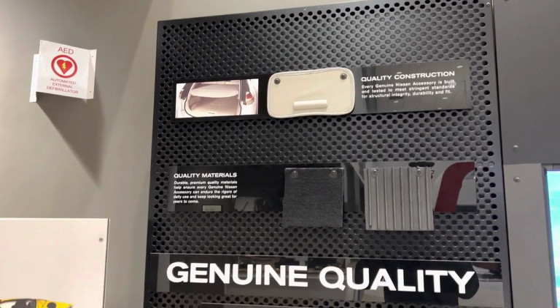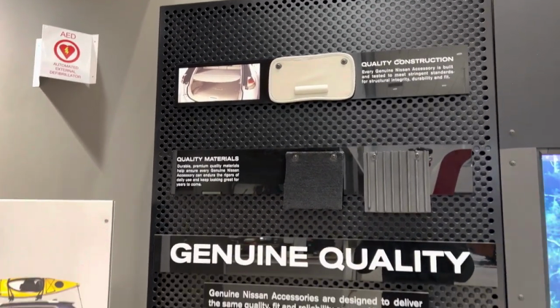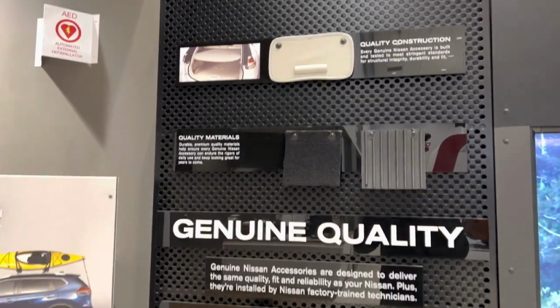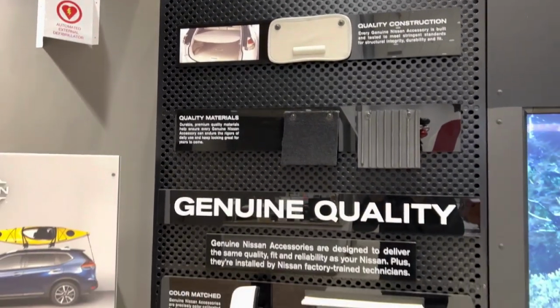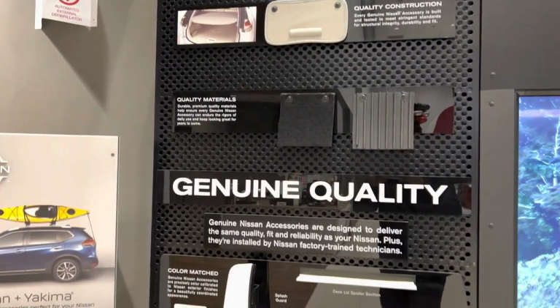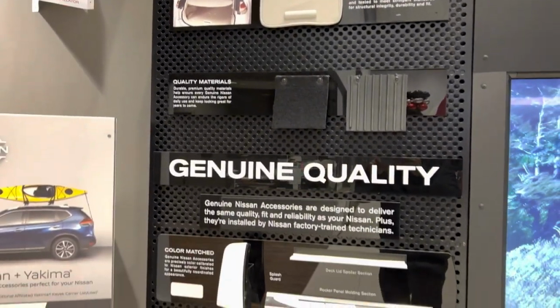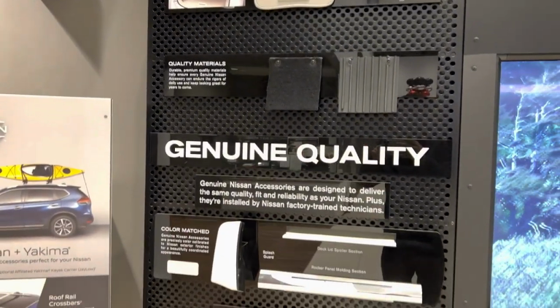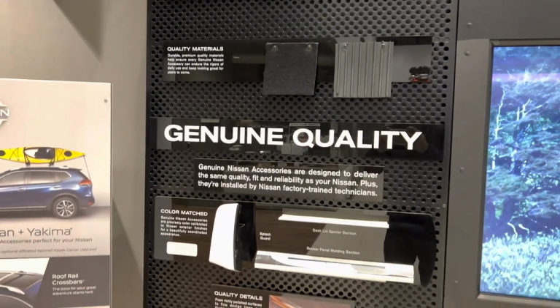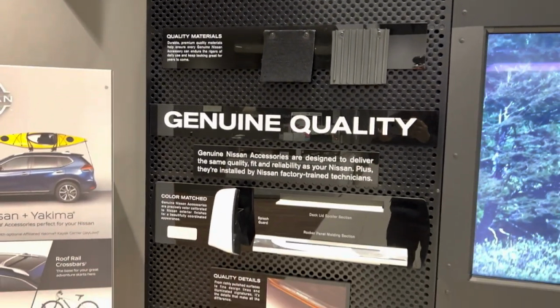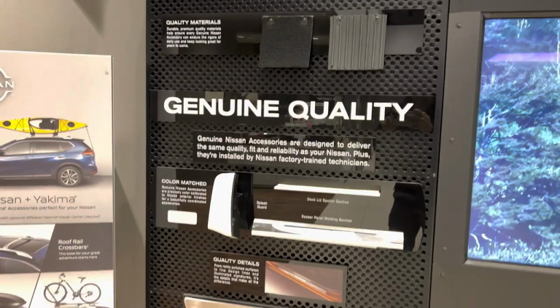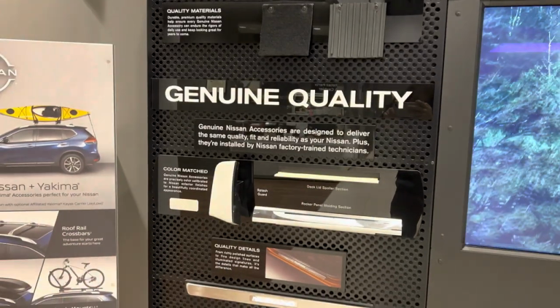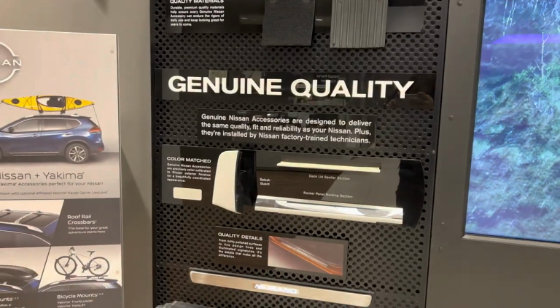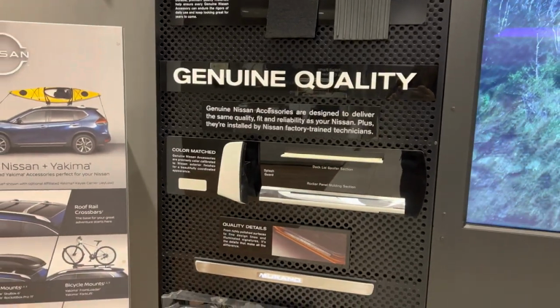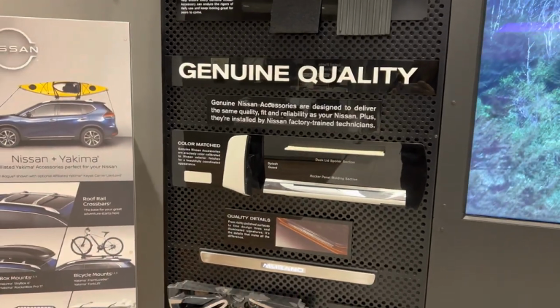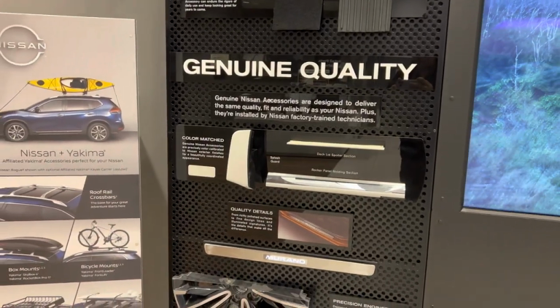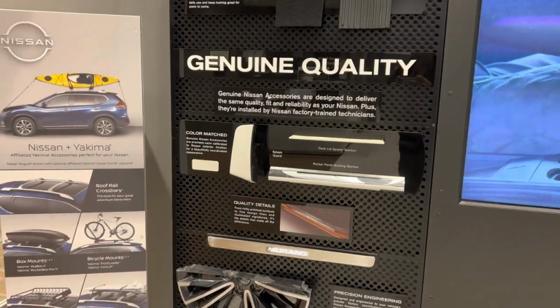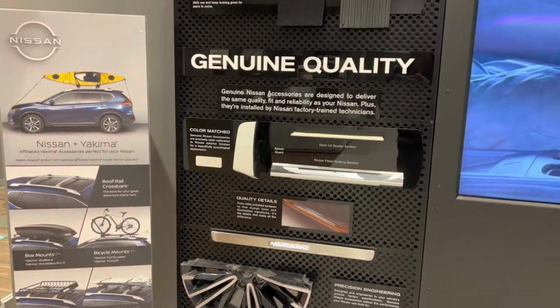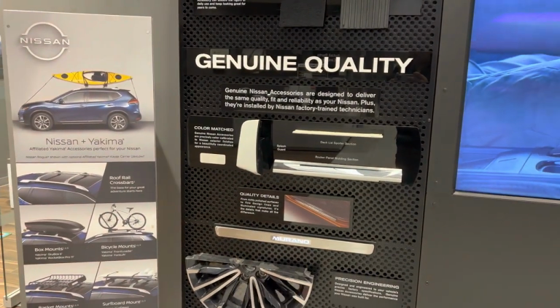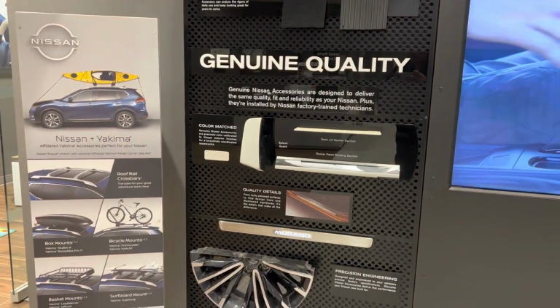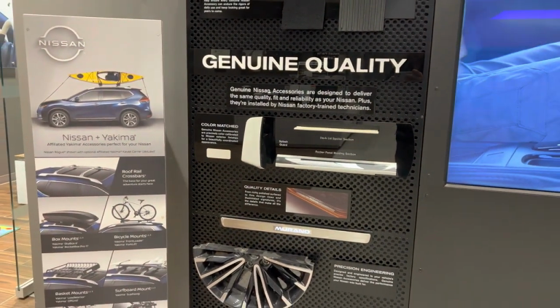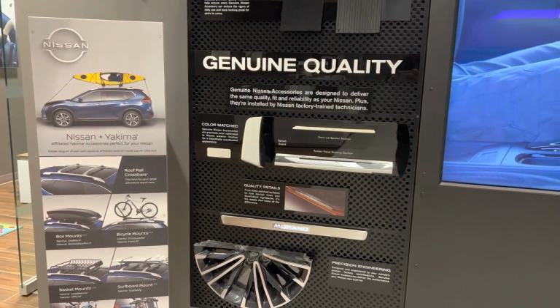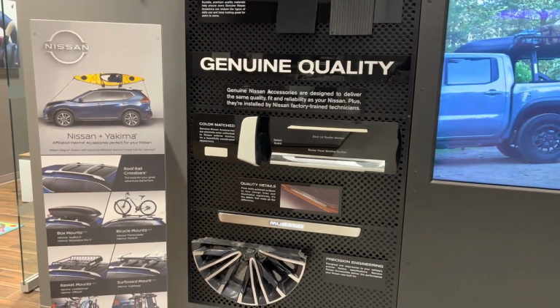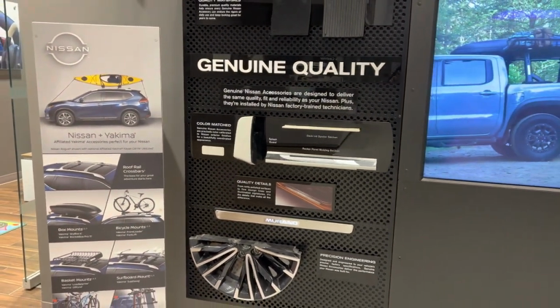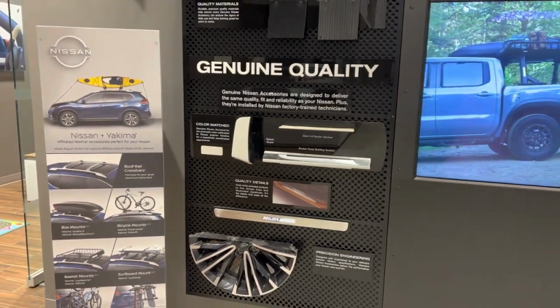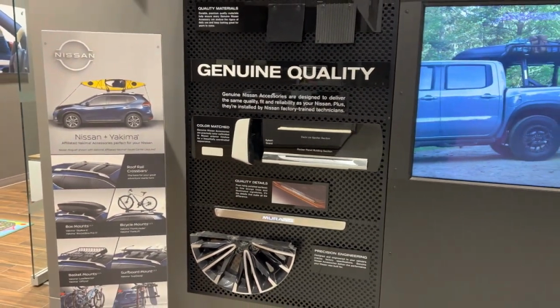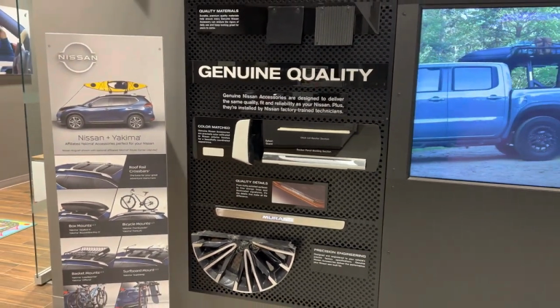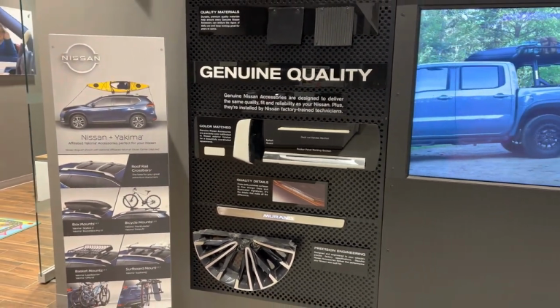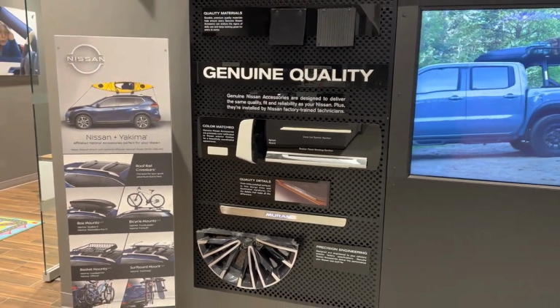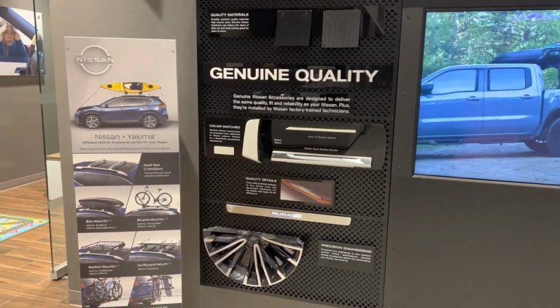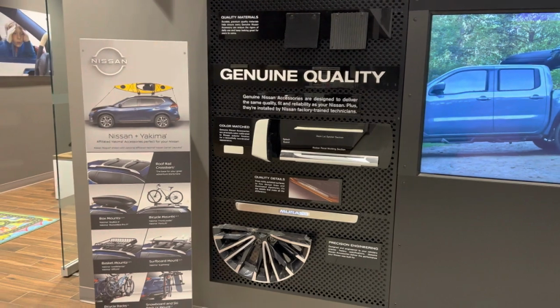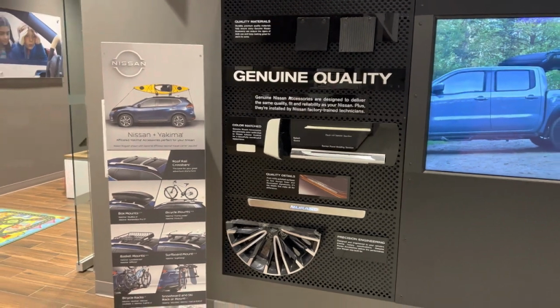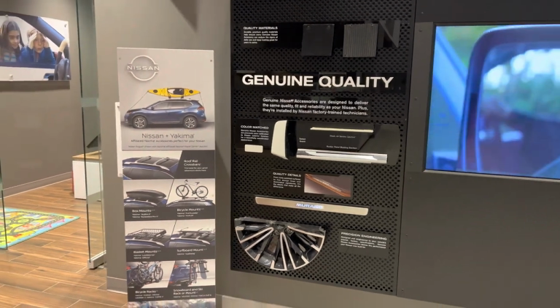cargo covers, different sorts of mud flaps and splash guards. We also offer interior lighting as well as wheel covers.